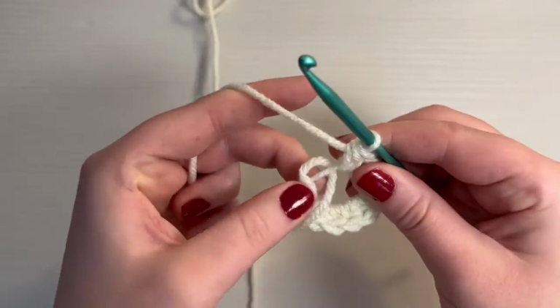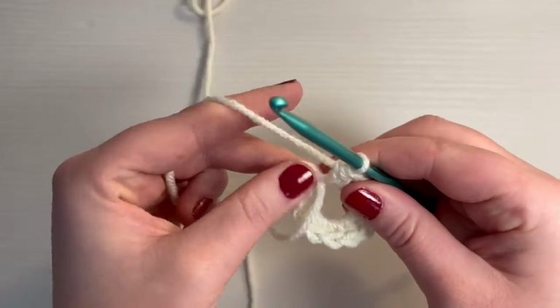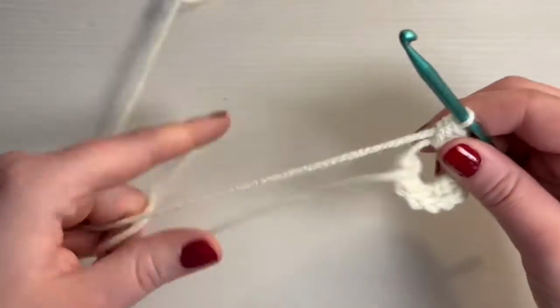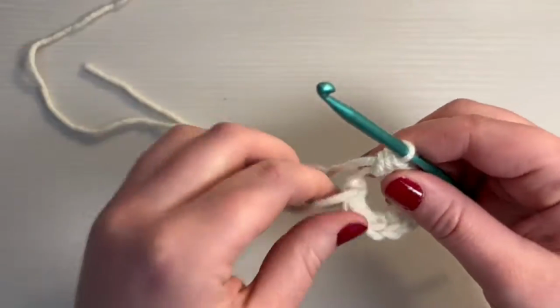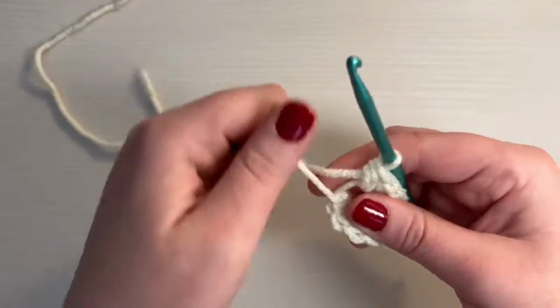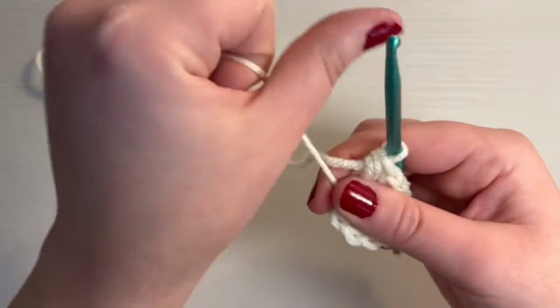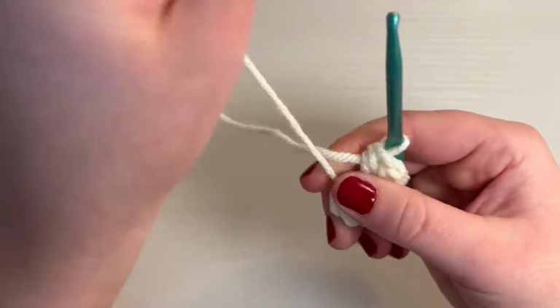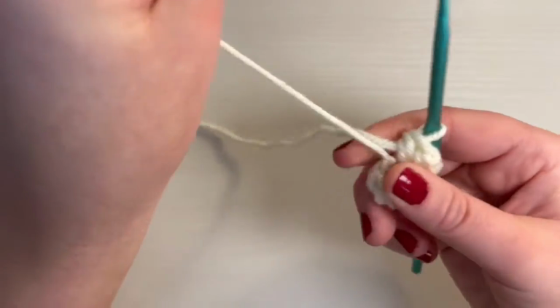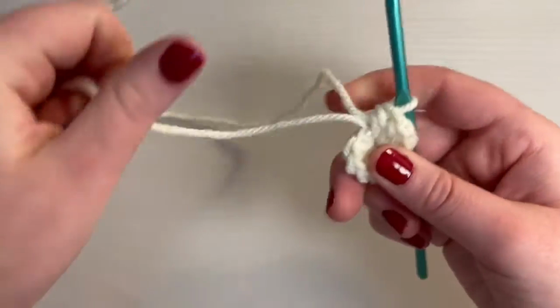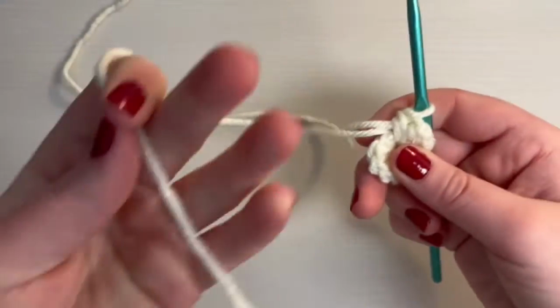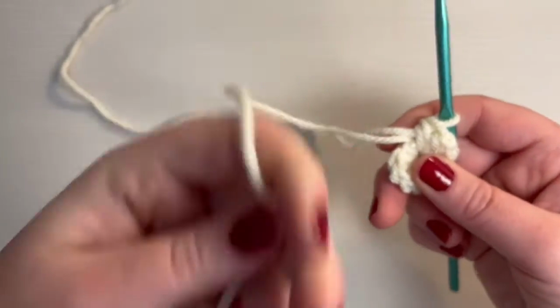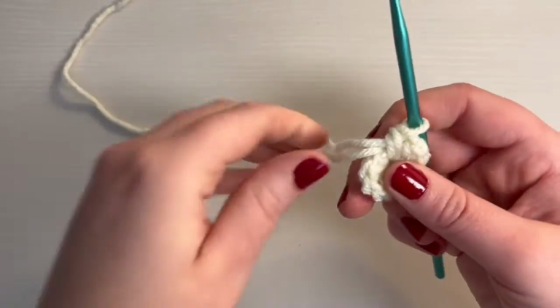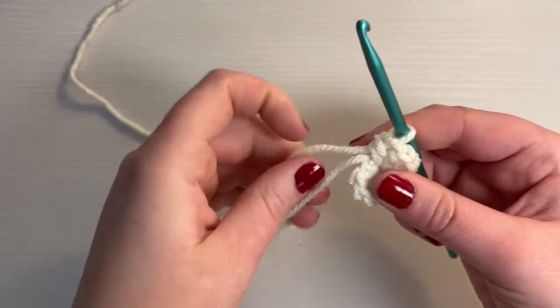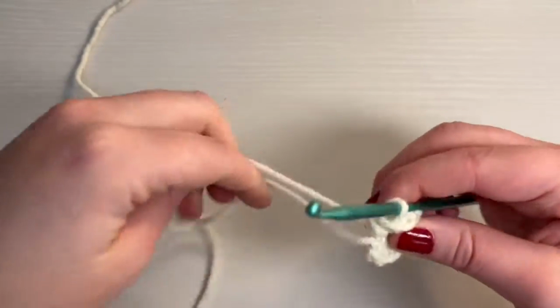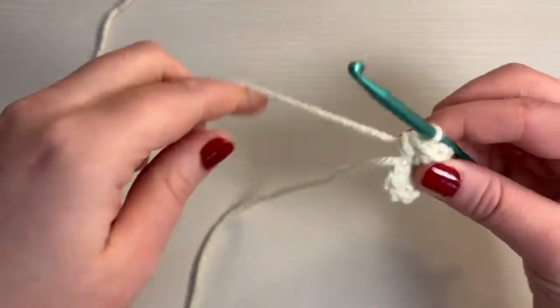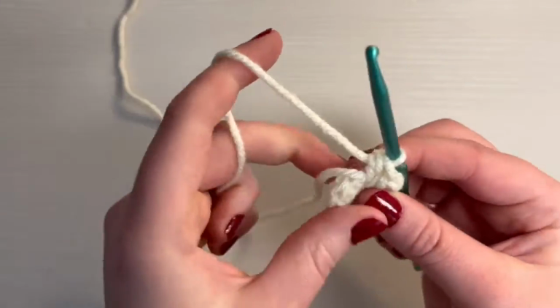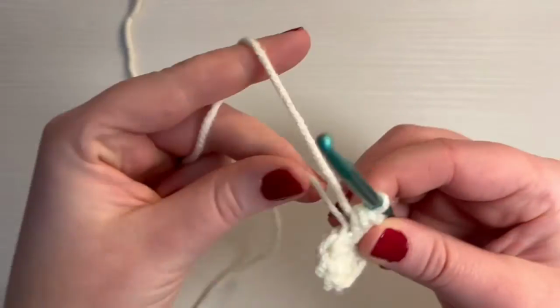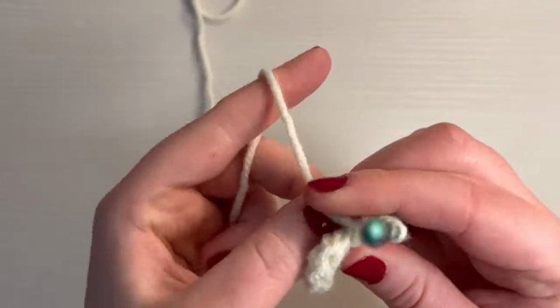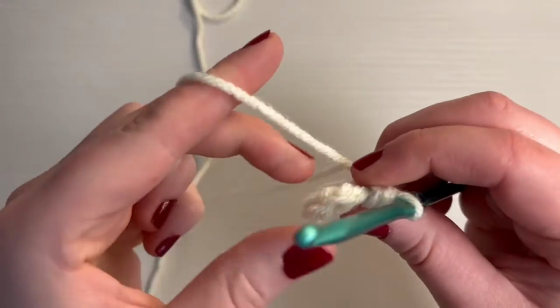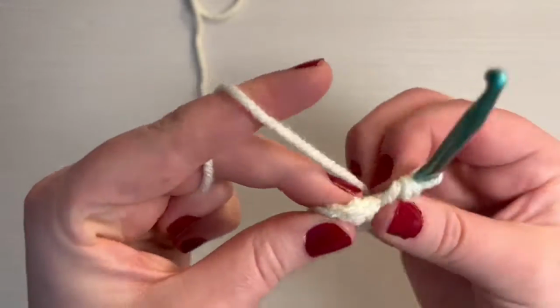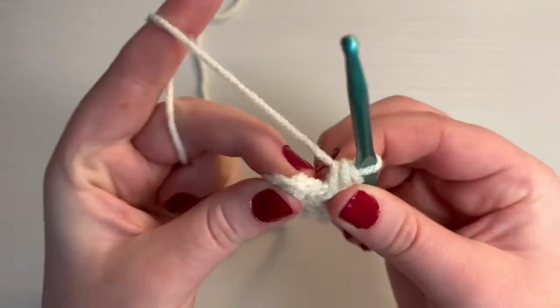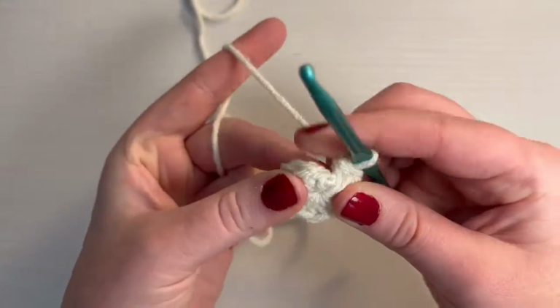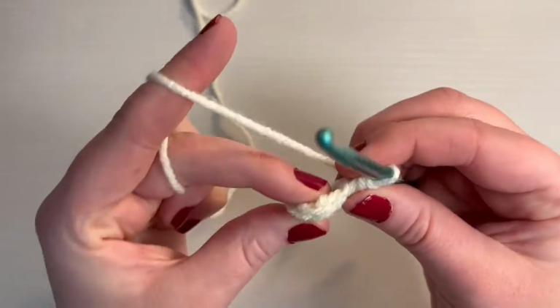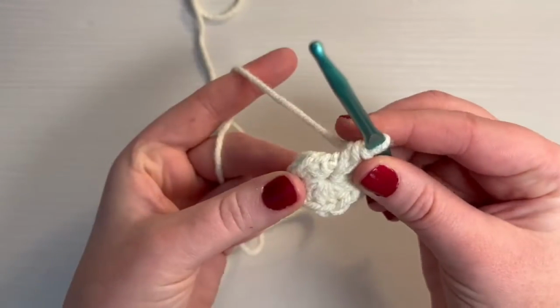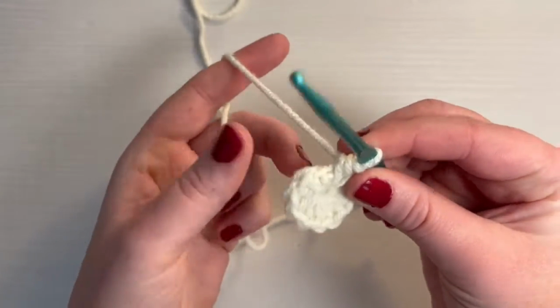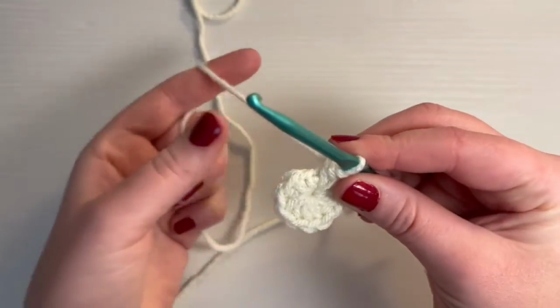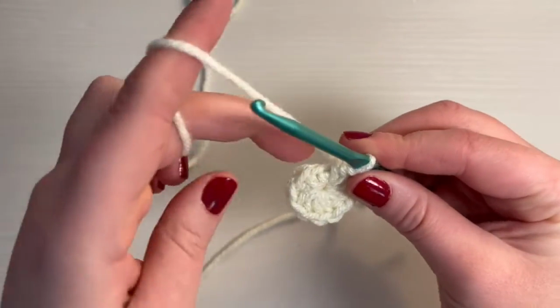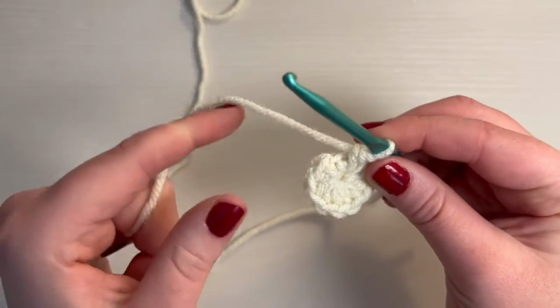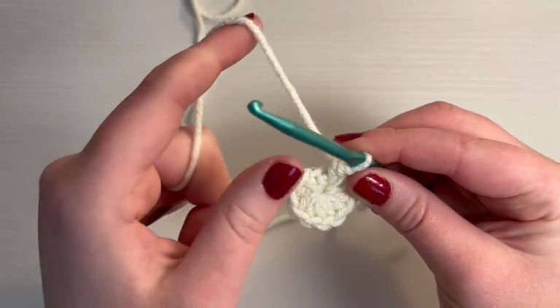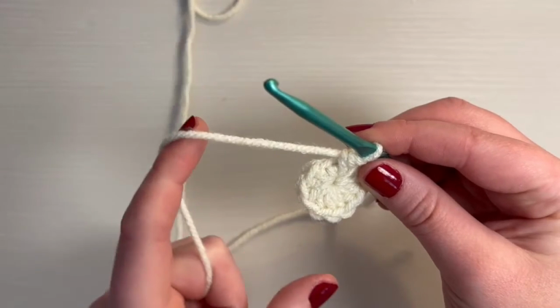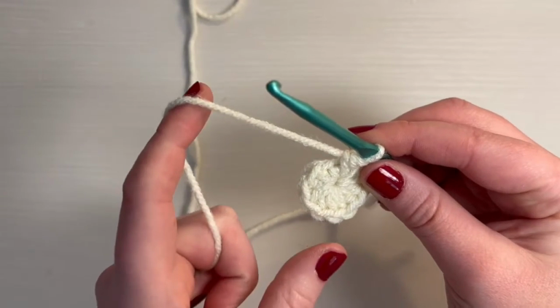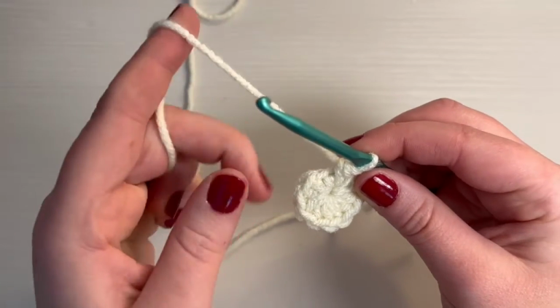Now you need to pull your magic circle tight, just by pulling on the end of the short yarn. And then into the first loop, you're going to do a half double crochet. But before I do that, I'm just going to count to make sure I have all 12 stitches.